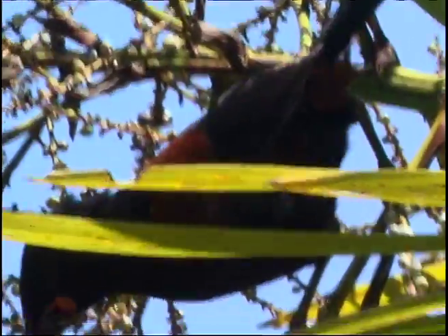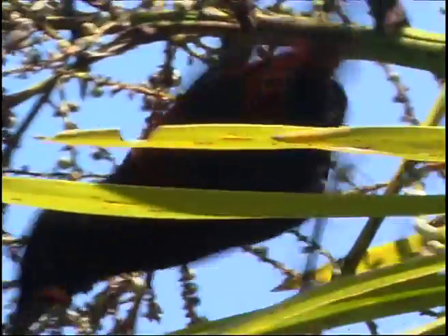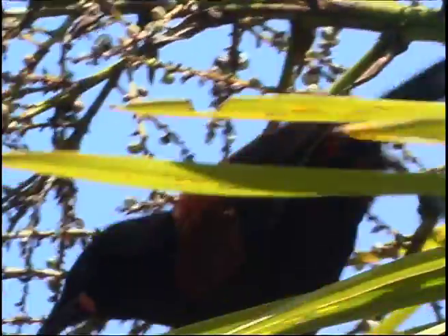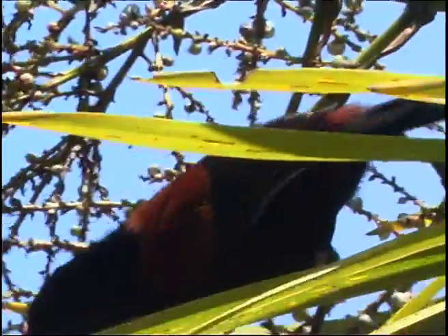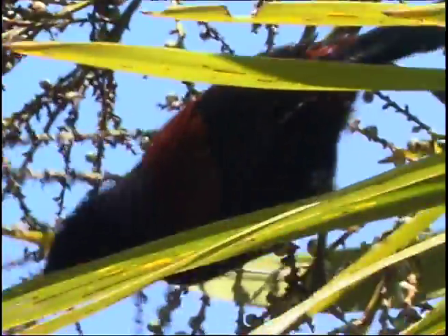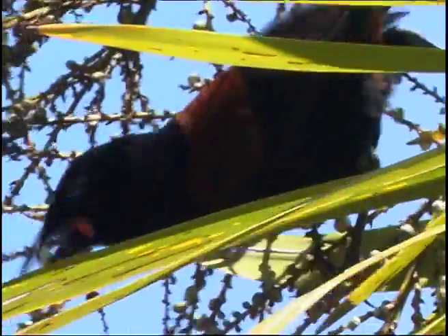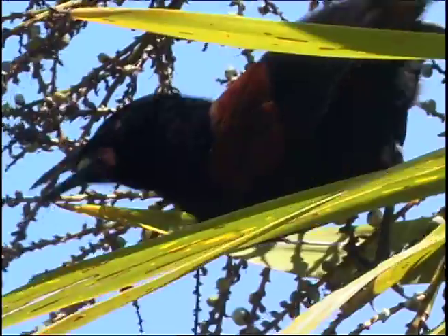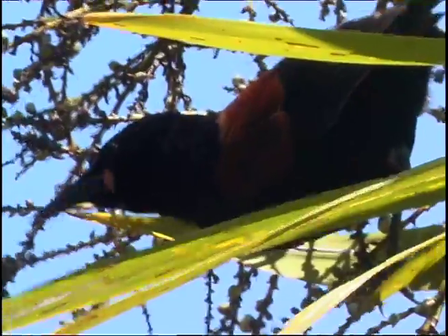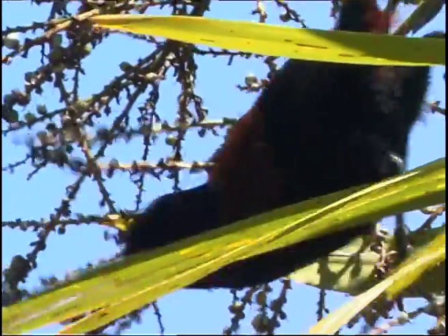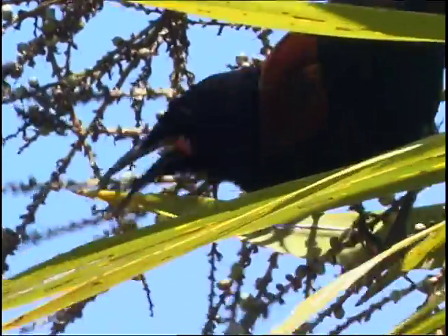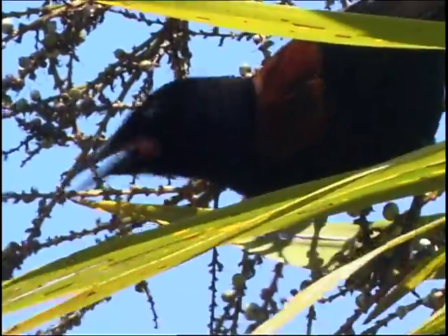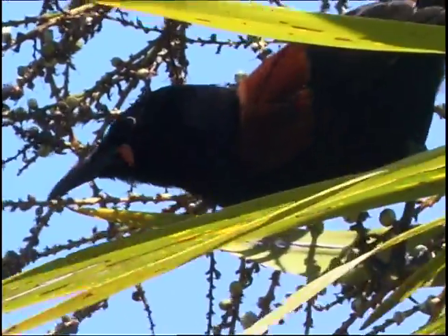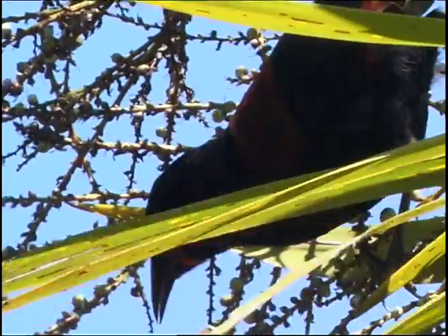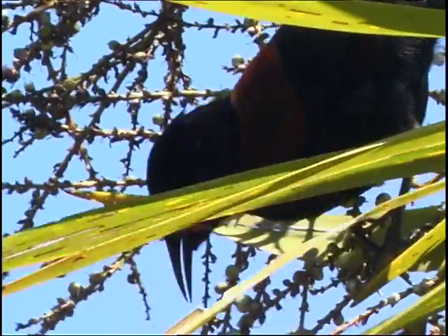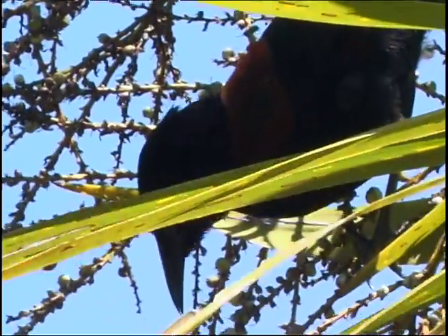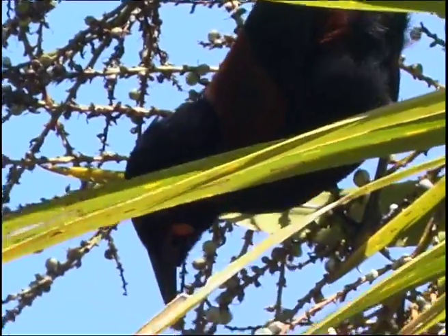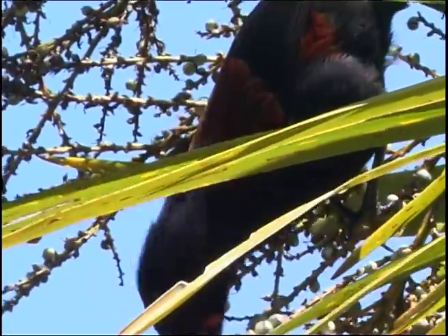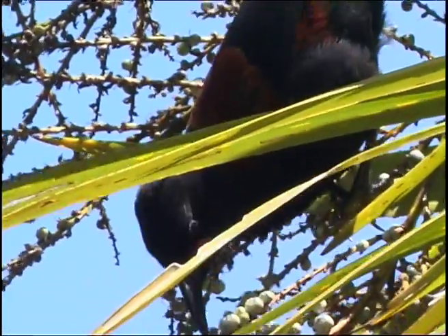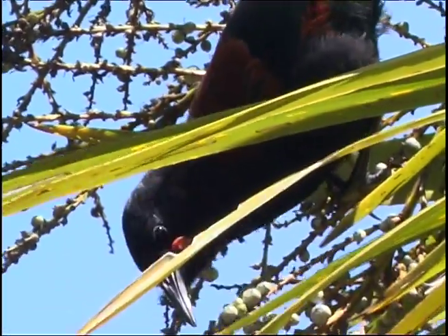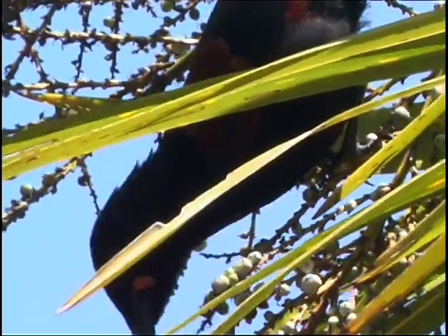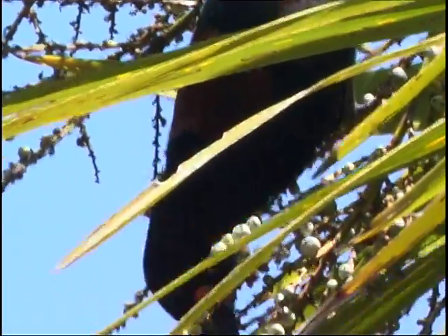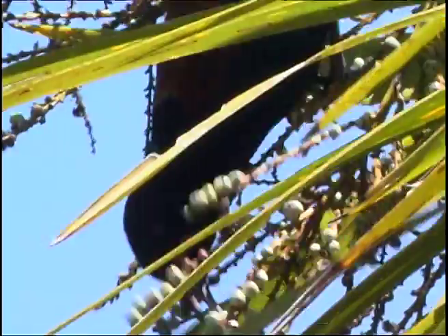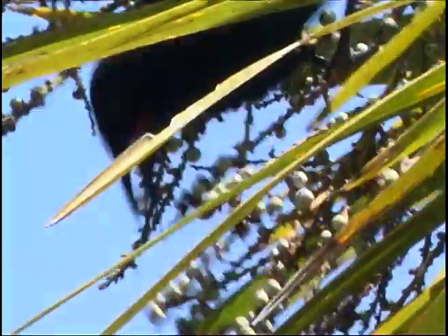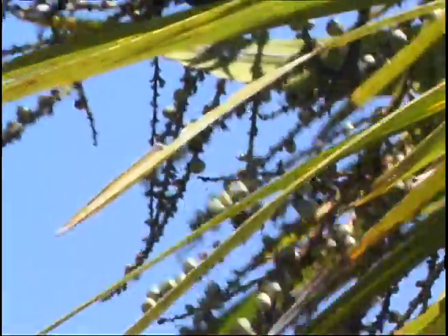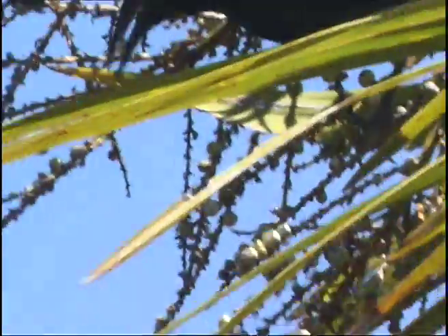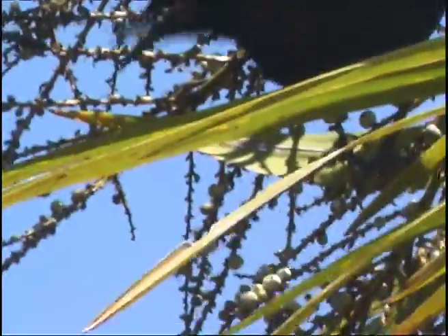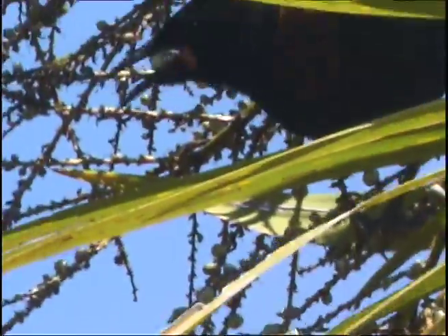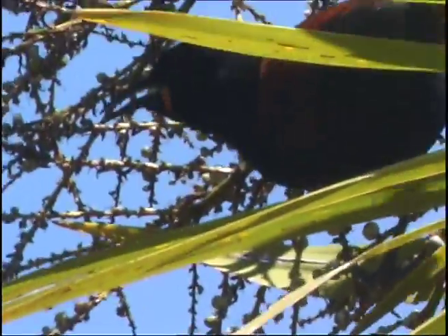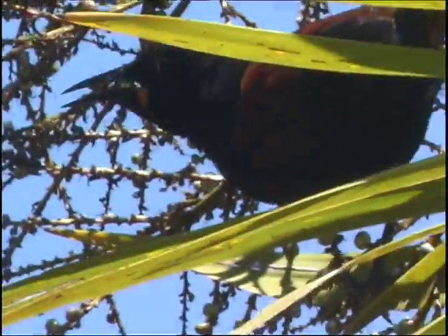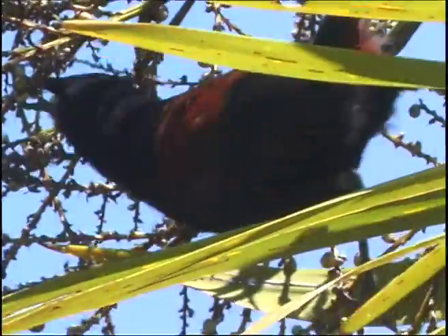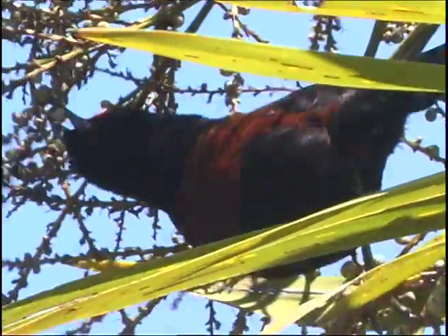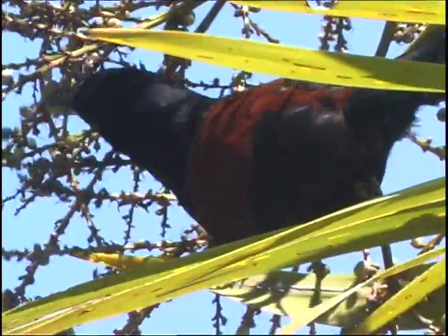The third member of the wattlebird family survives, although mostly on offshore islands. It is the saddleback, yet another remarkable New Zealand bird. Pushed to the brink of extinction, it is recovering.